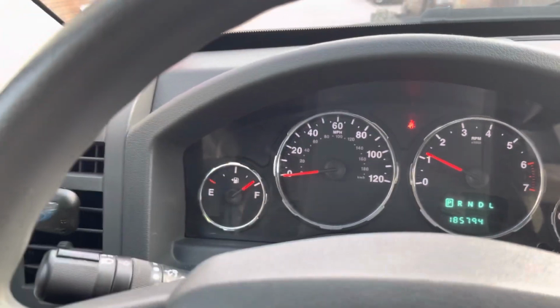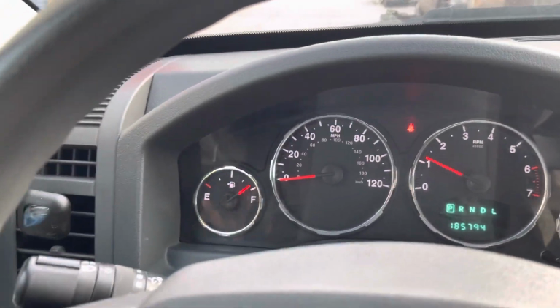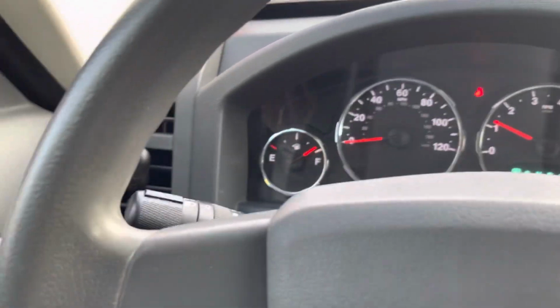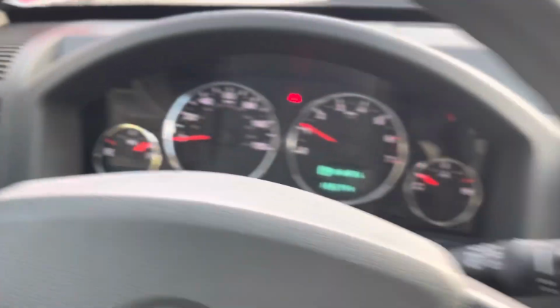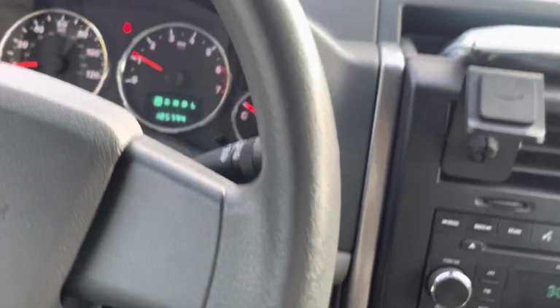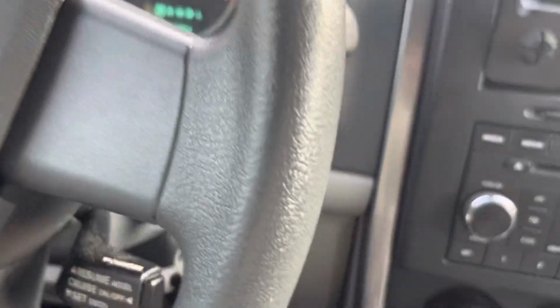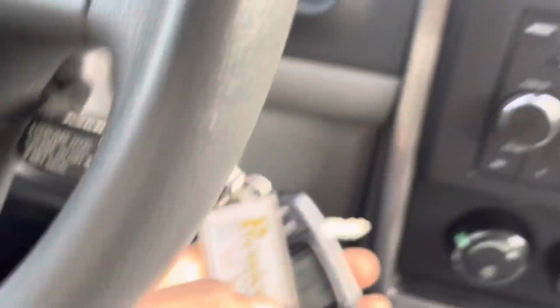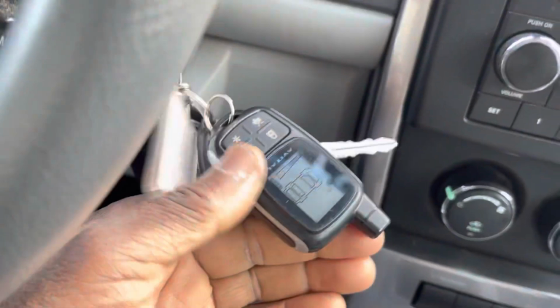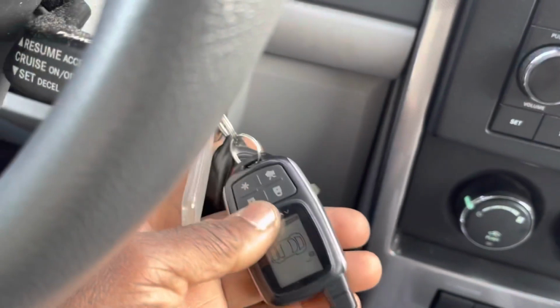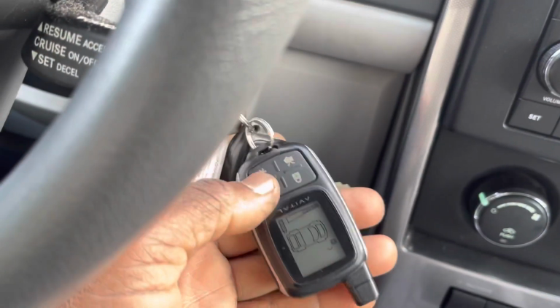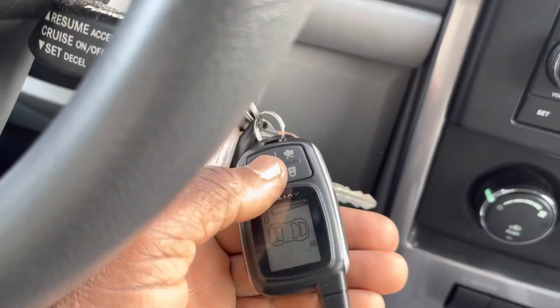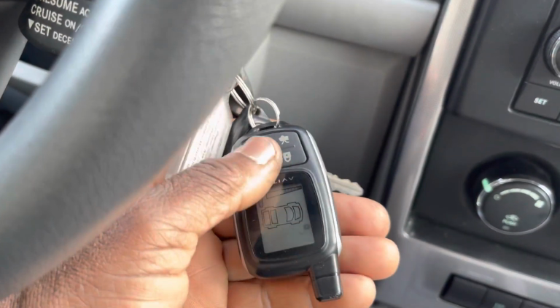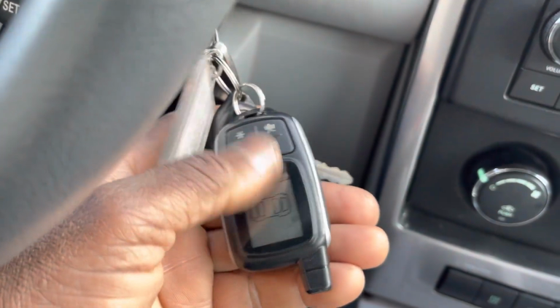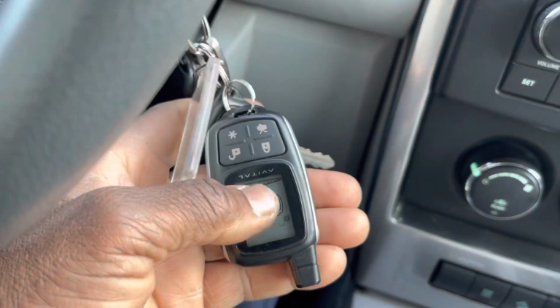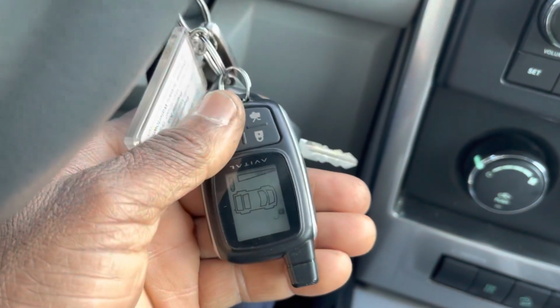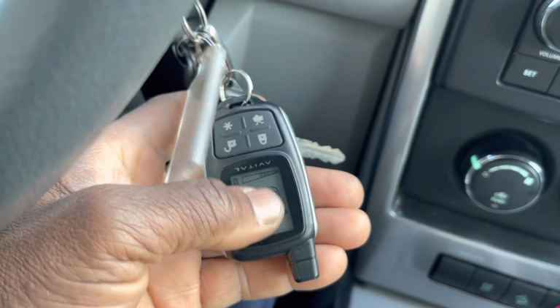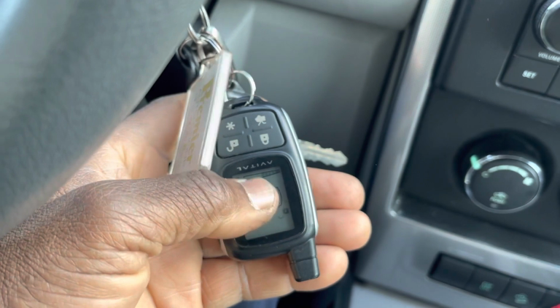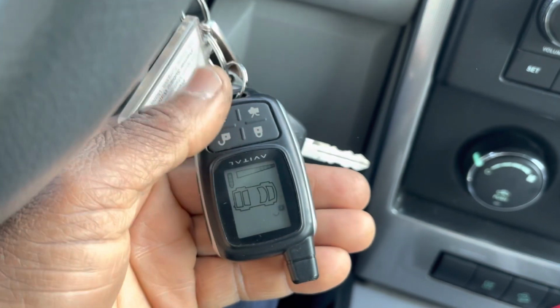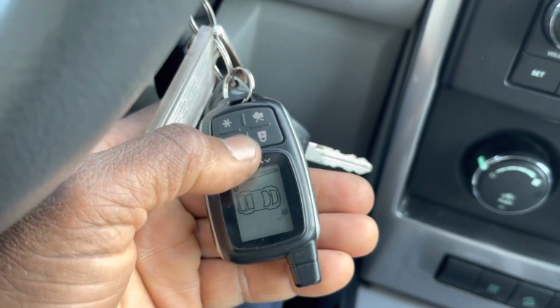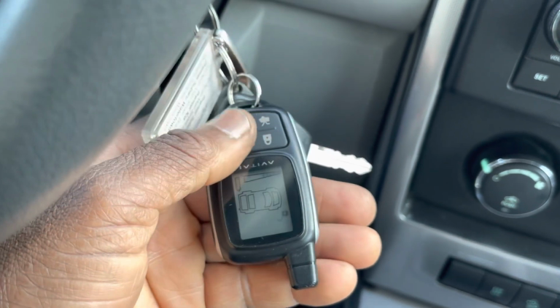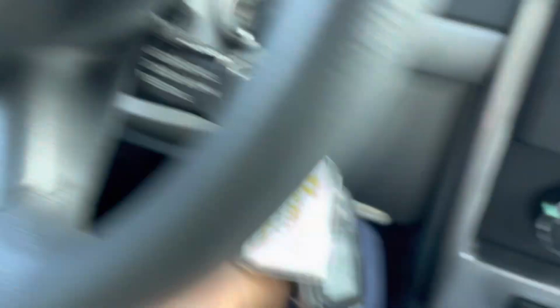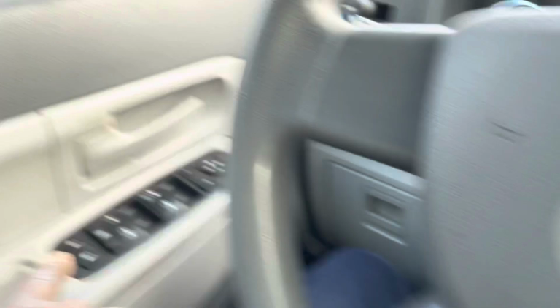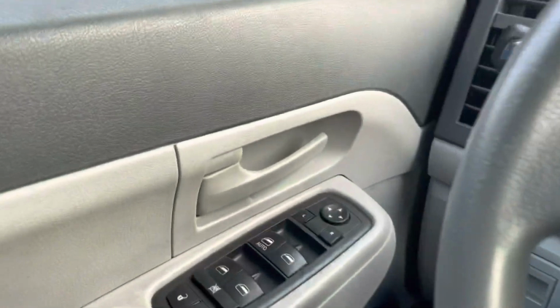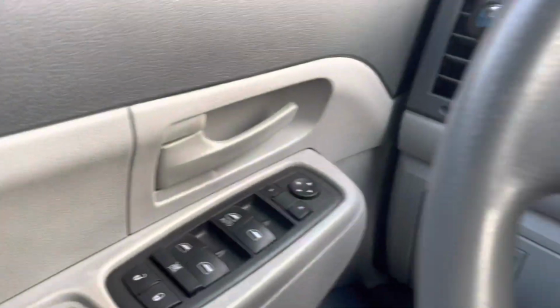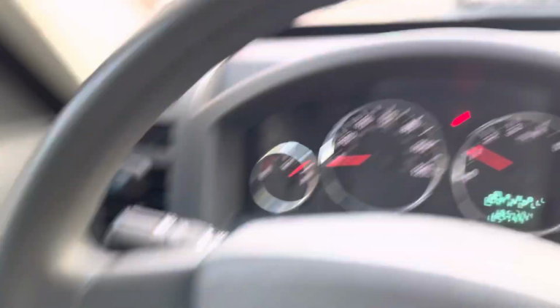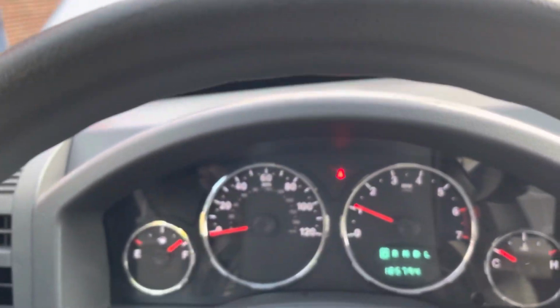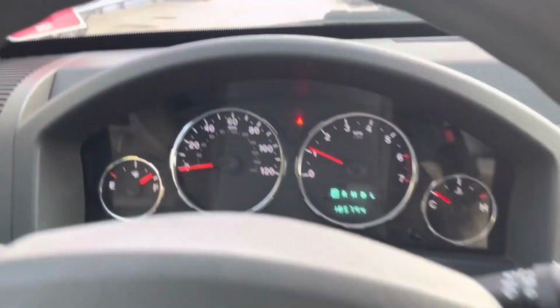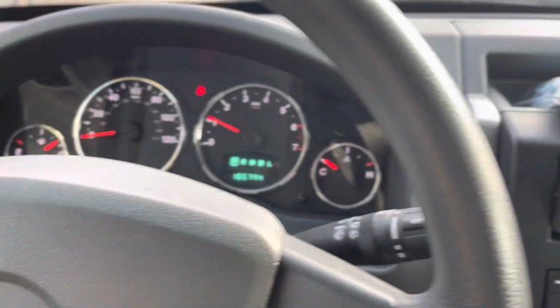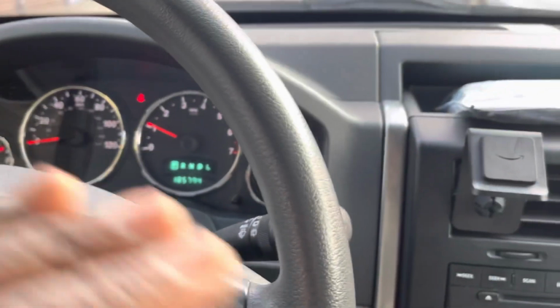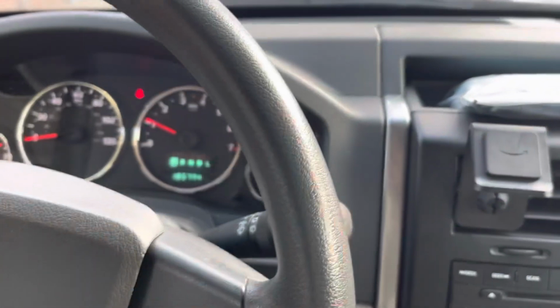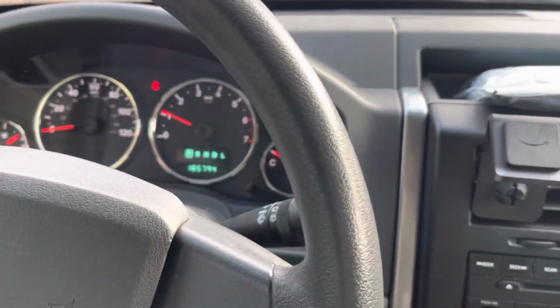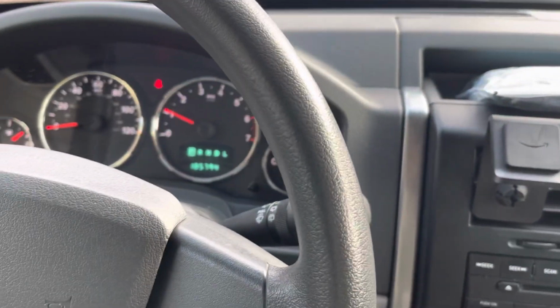Which means that not even with the remote — when you push the remote, you think it's from the remote. You push the remote, nothing is working. You push the unlock lock, nothing works. You push it manually, nothing is working.